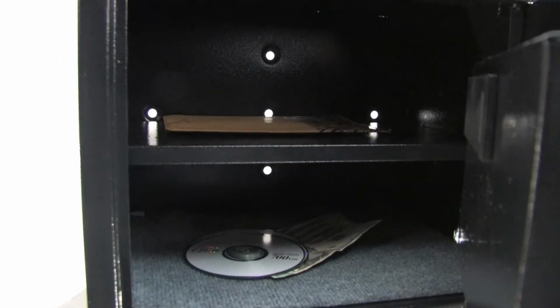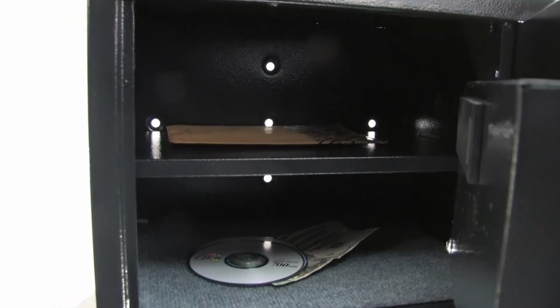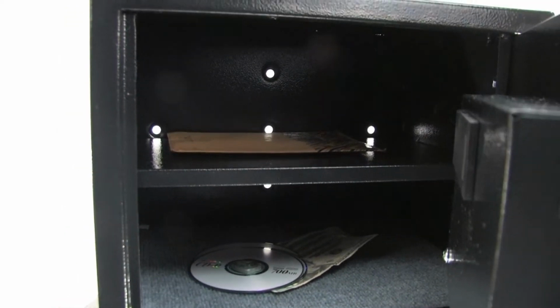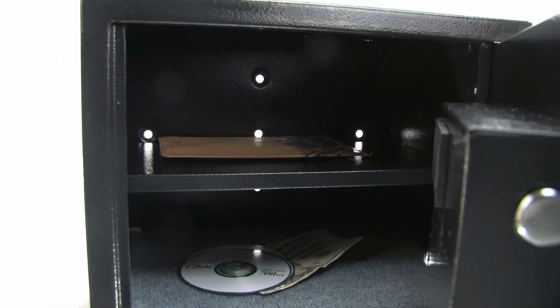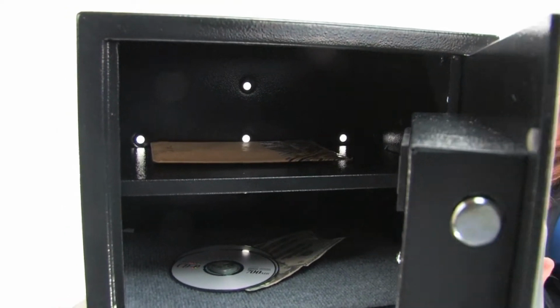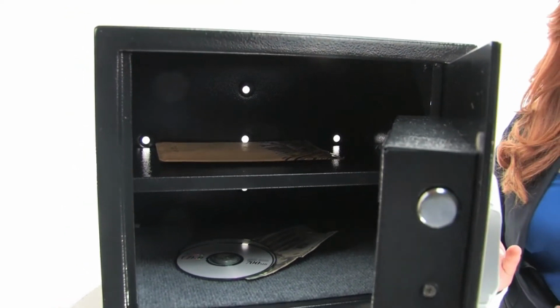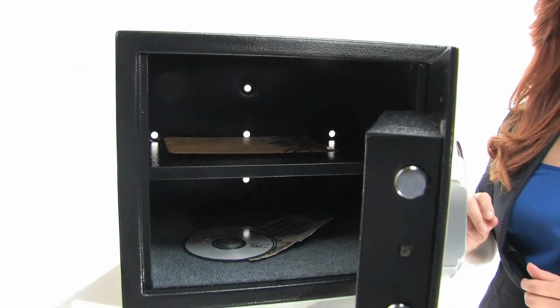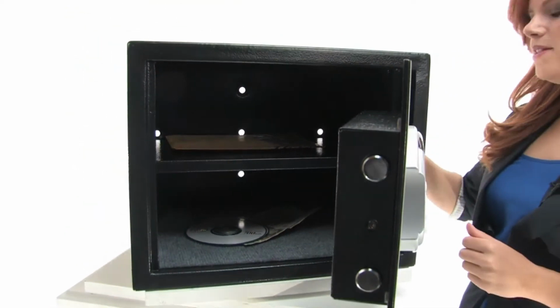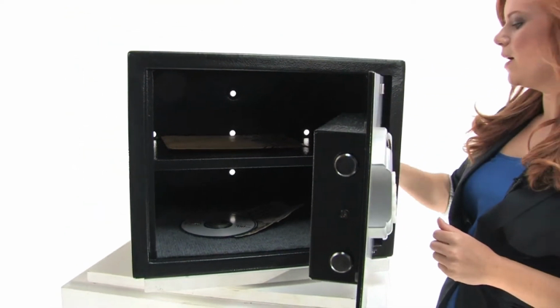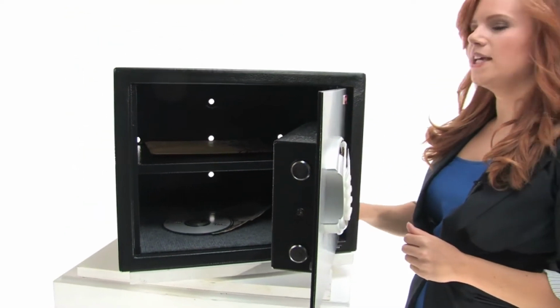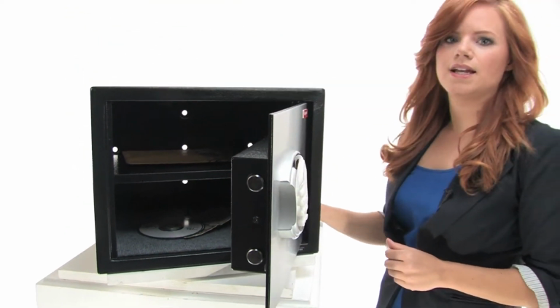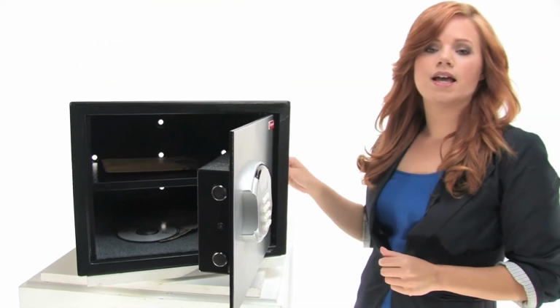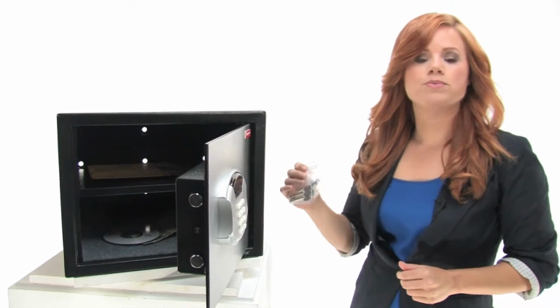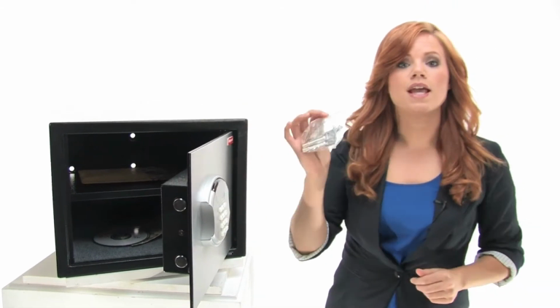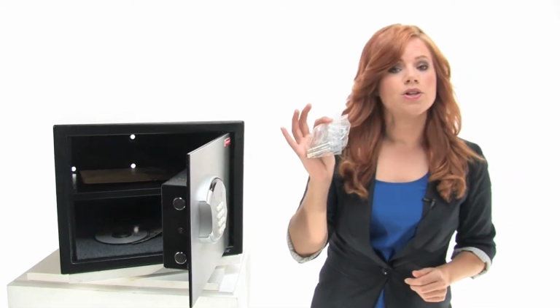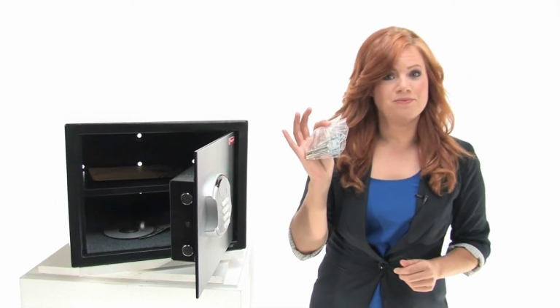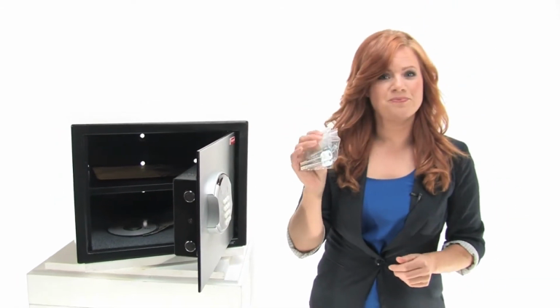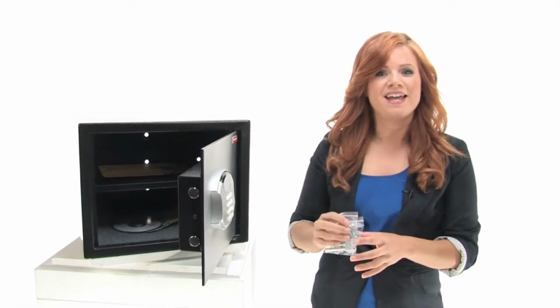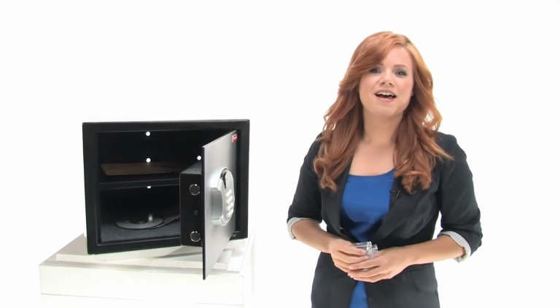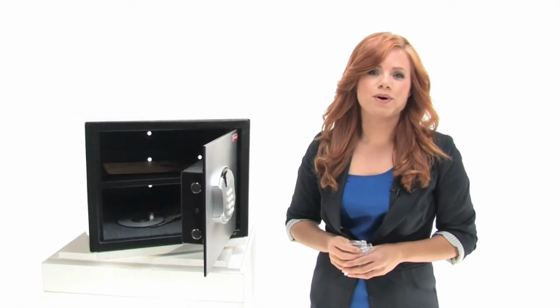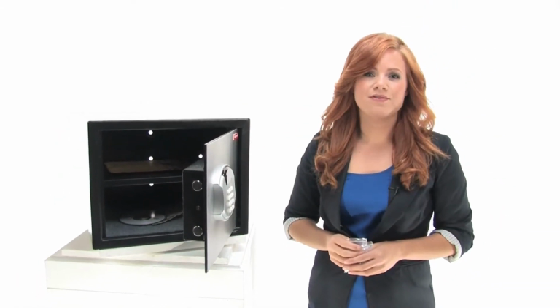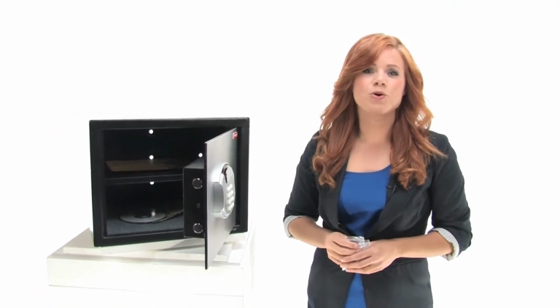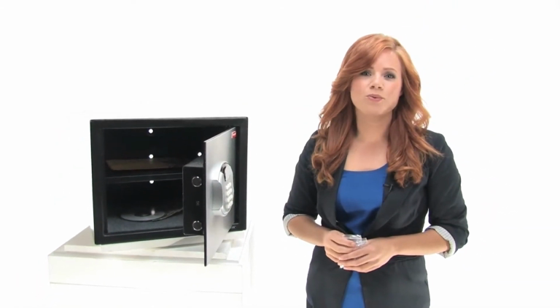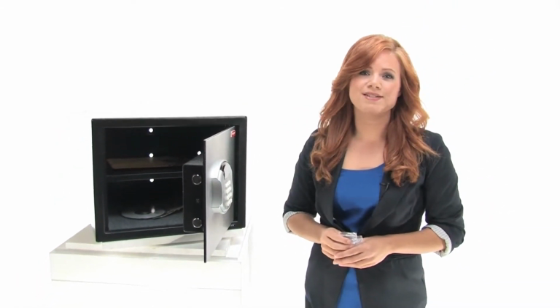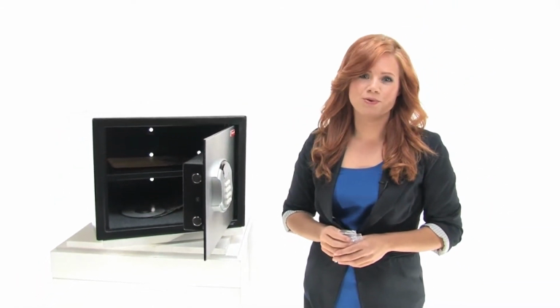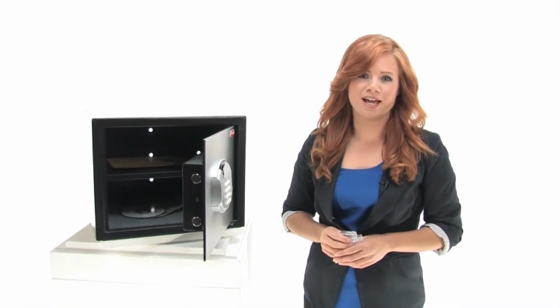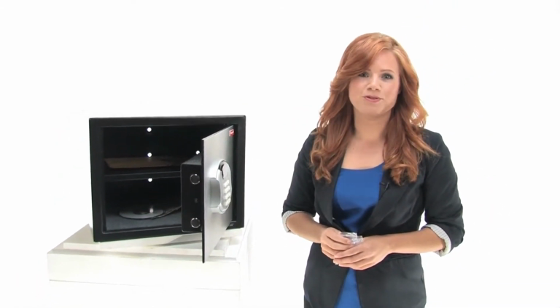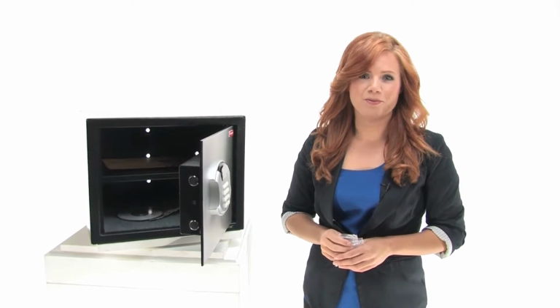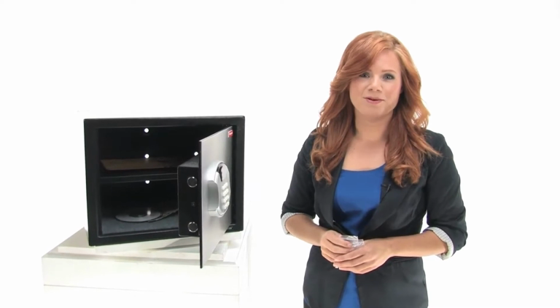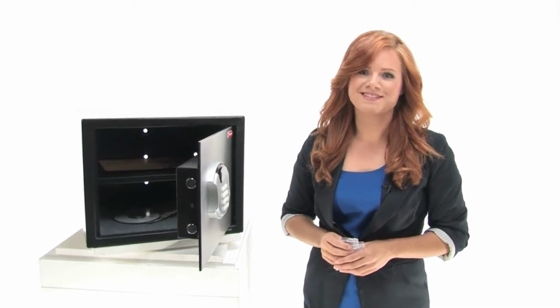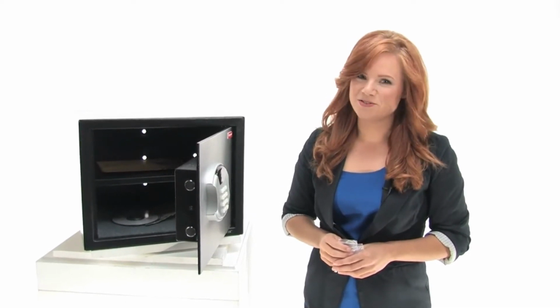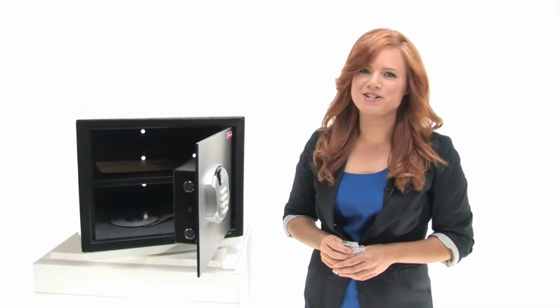In the back you can see pre-drilled anchor holes and the mounting kit comes included. This Honeywell safe is a great way to secure and protect your most valuable items. Thanks for watching.